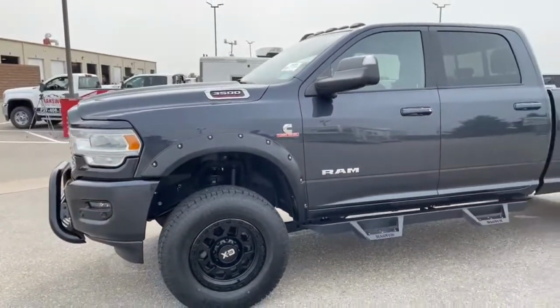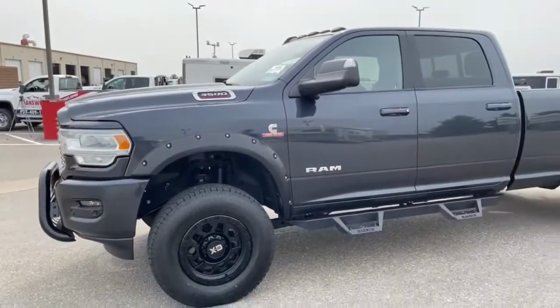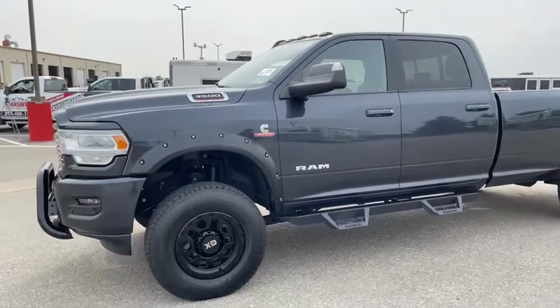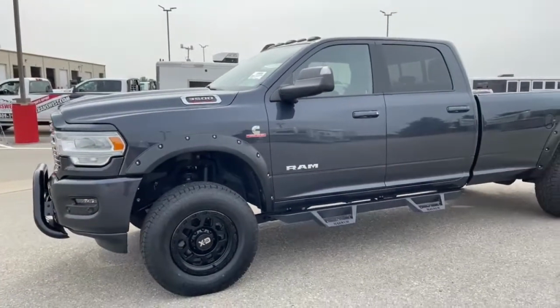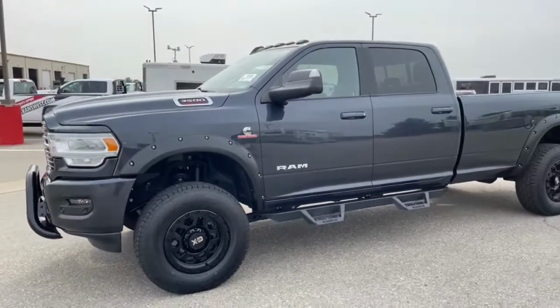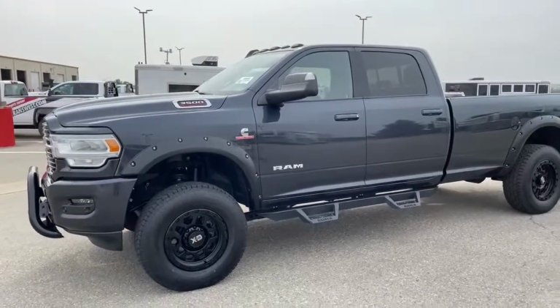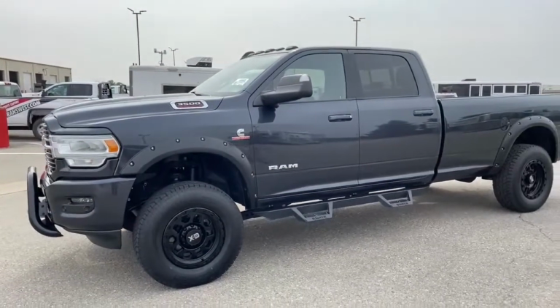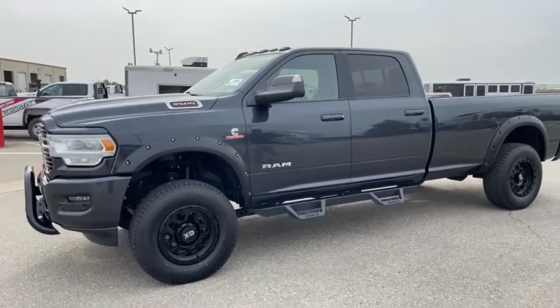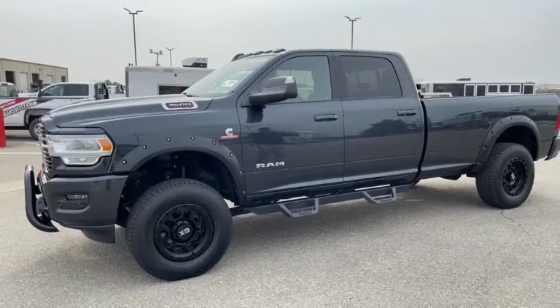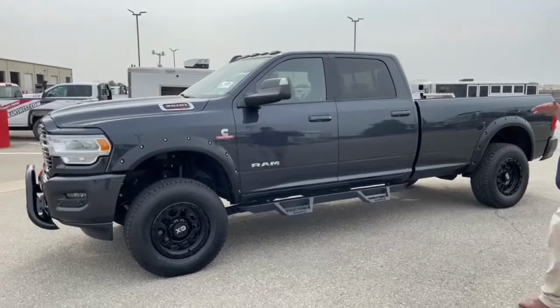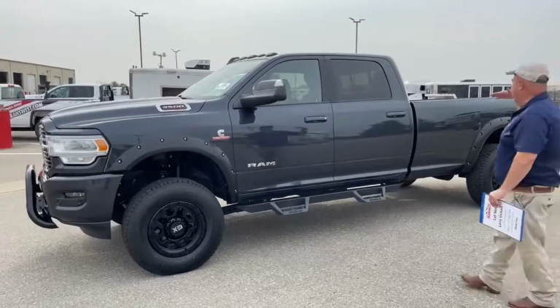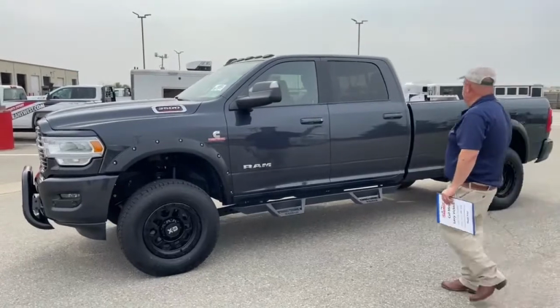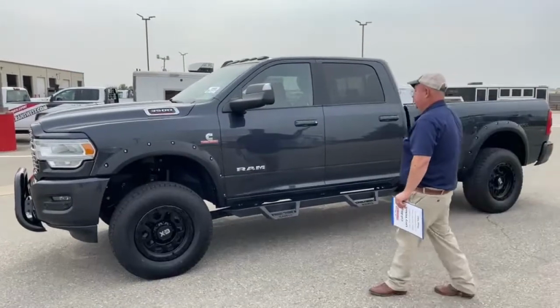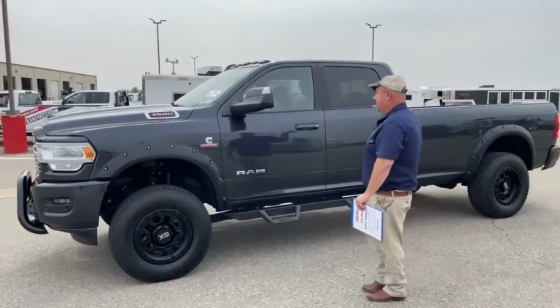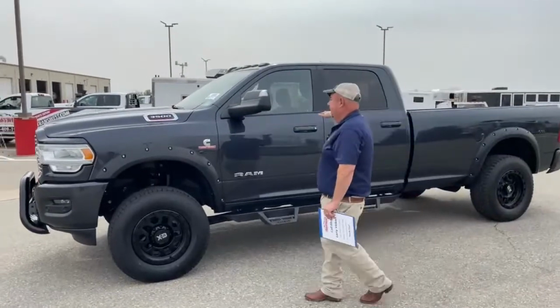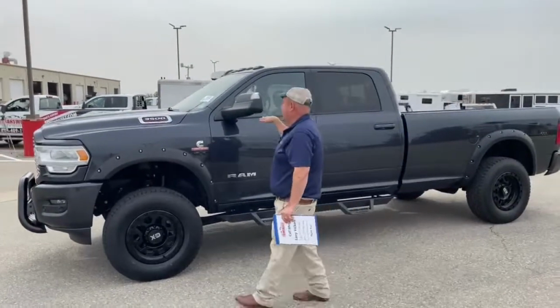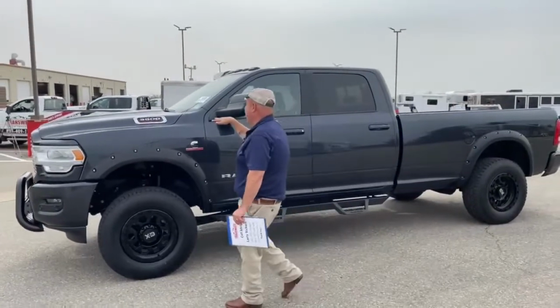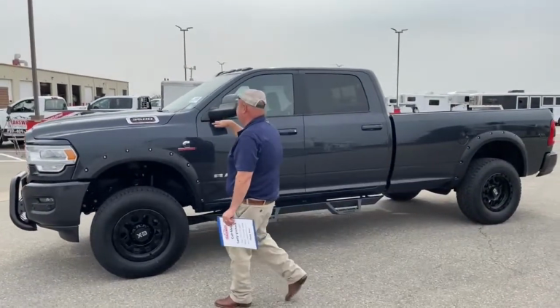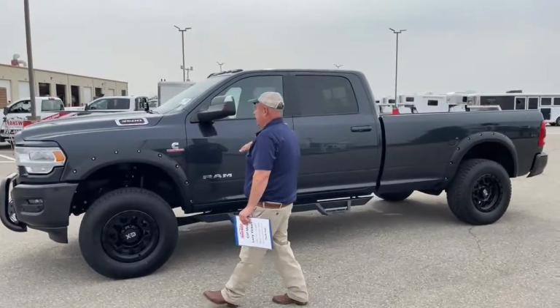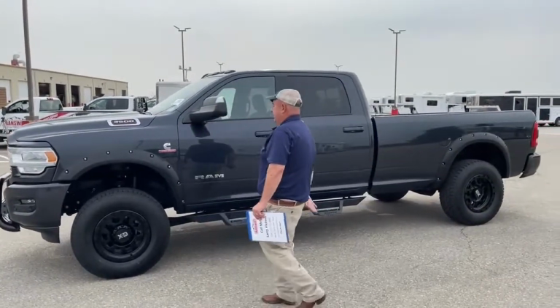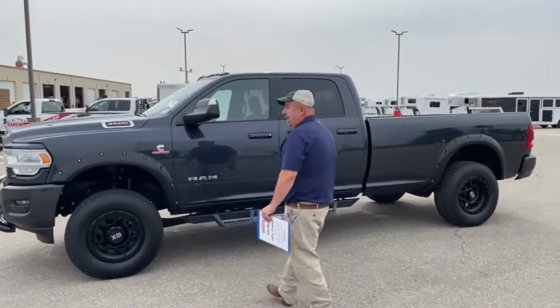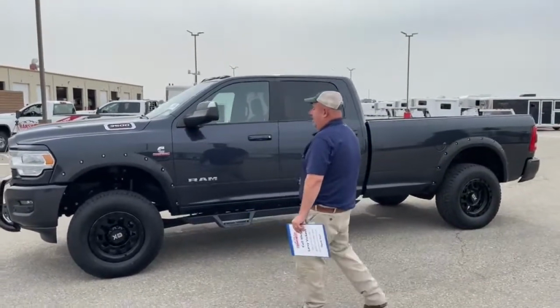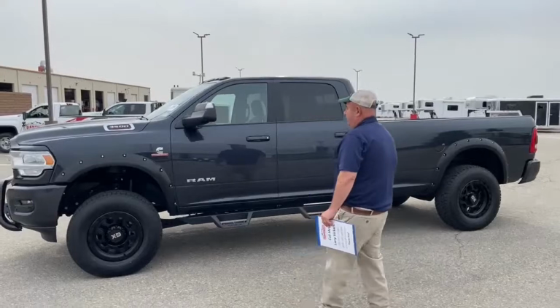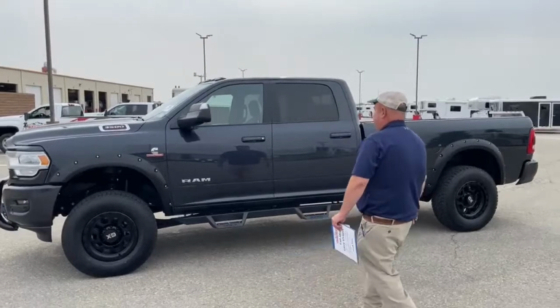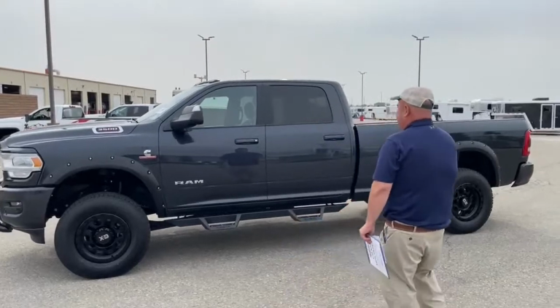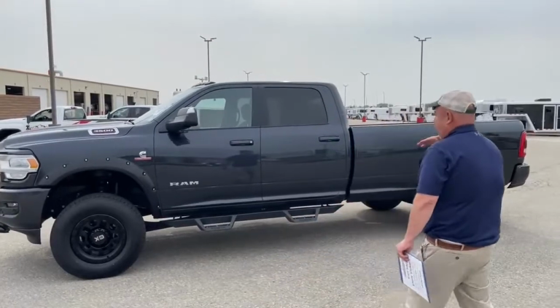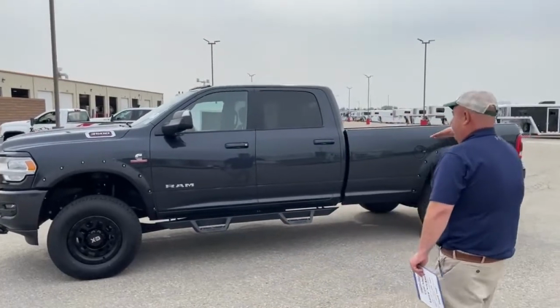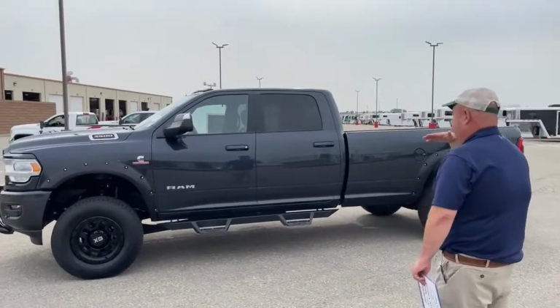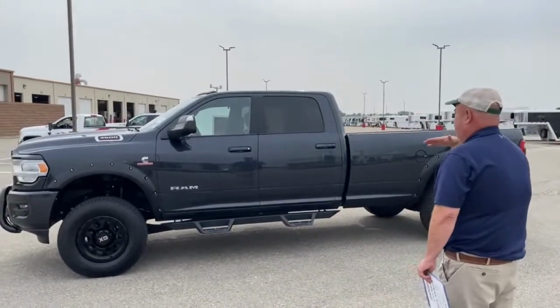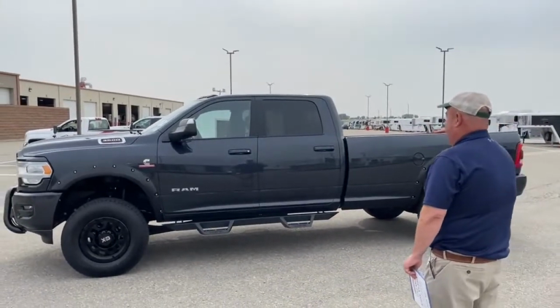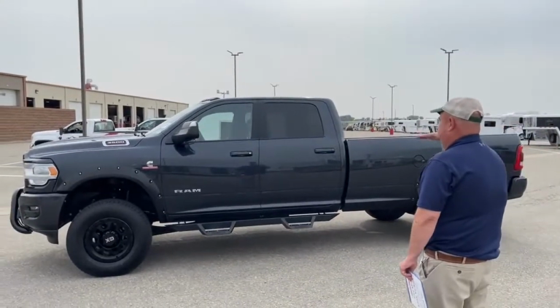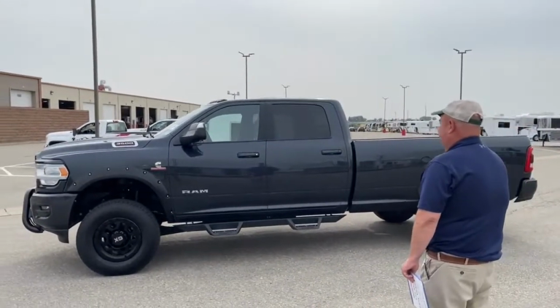If we just step back and take a complete shot of the truck, as you can see it does have a leveling kit on it, so the truck is dead level. That's an extra add-on that really improves the way the truck looks — it is completely level.